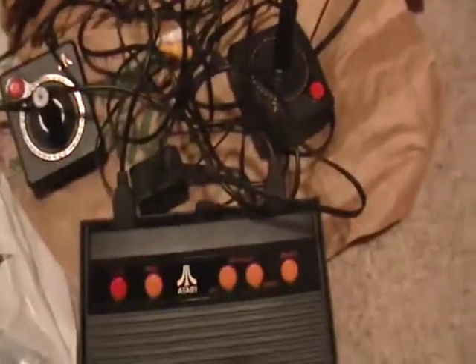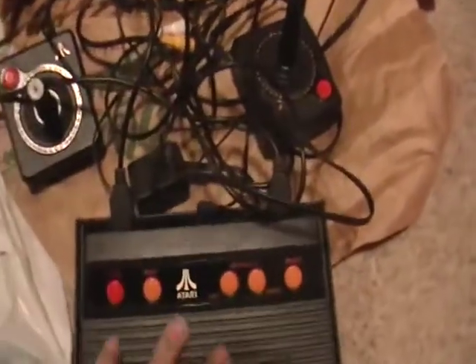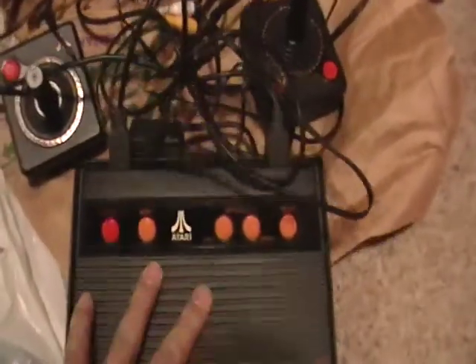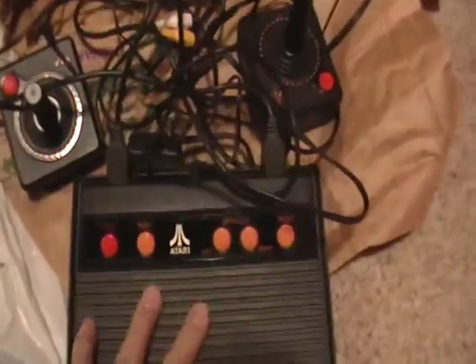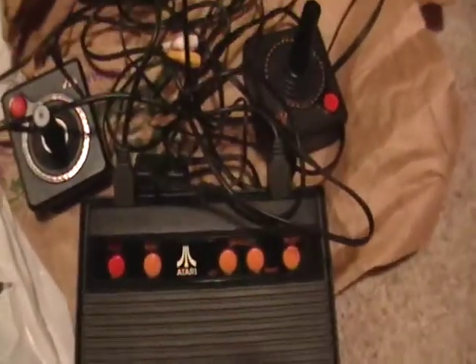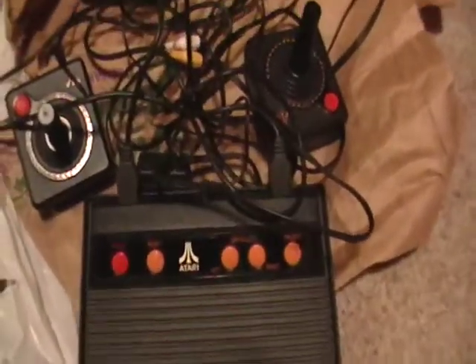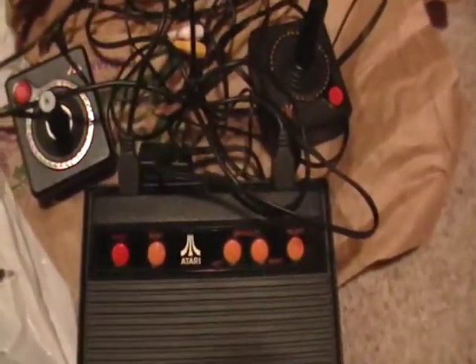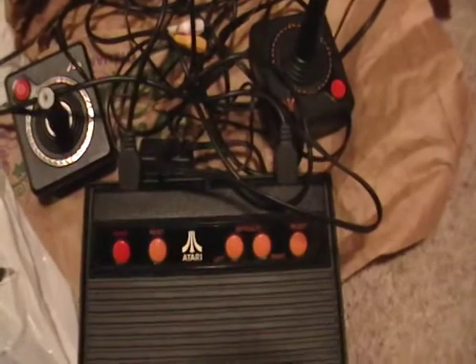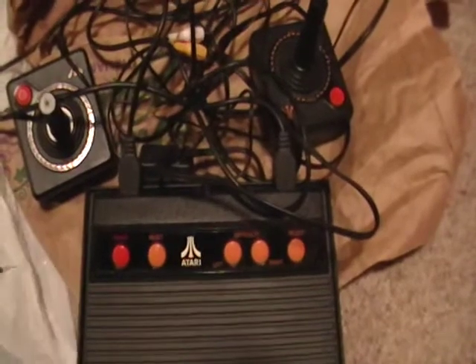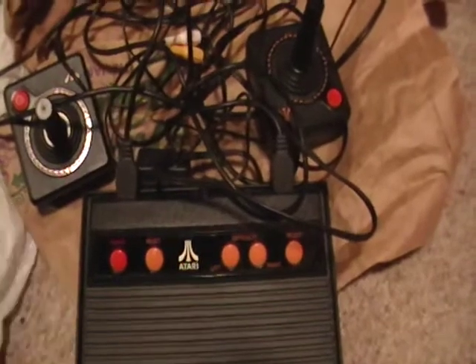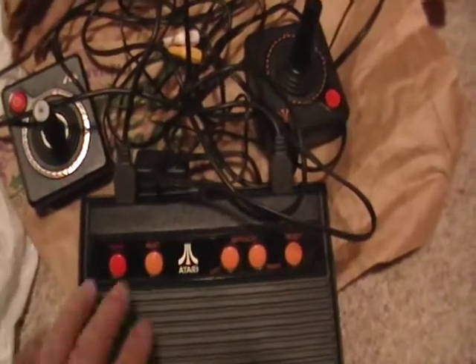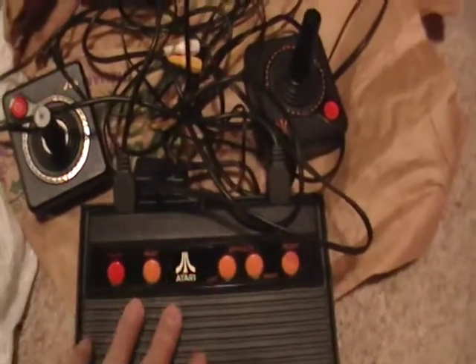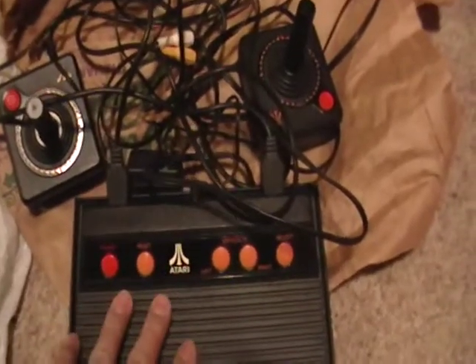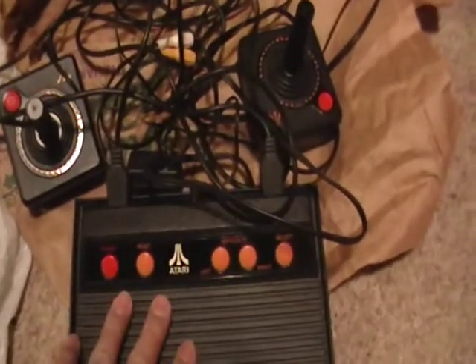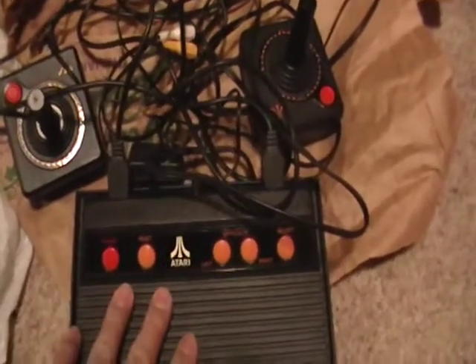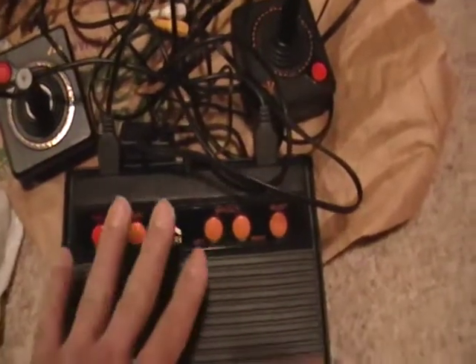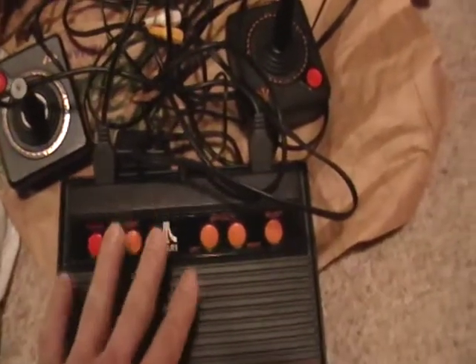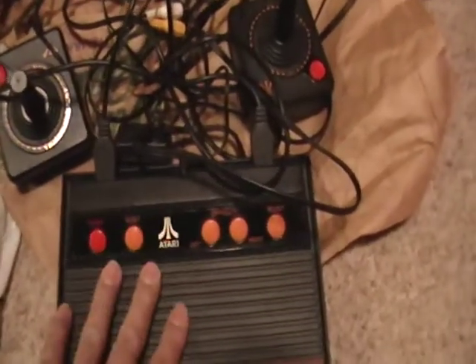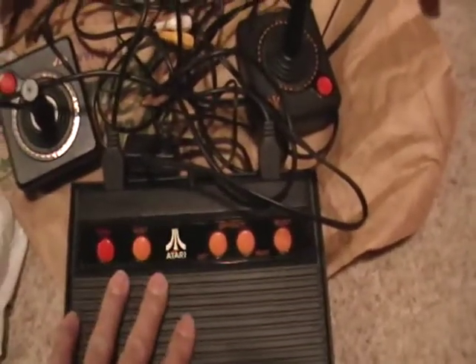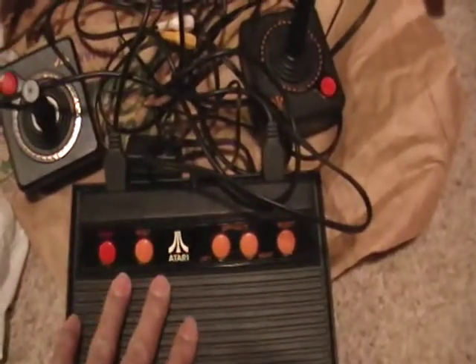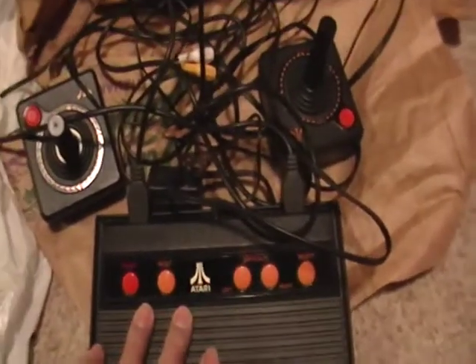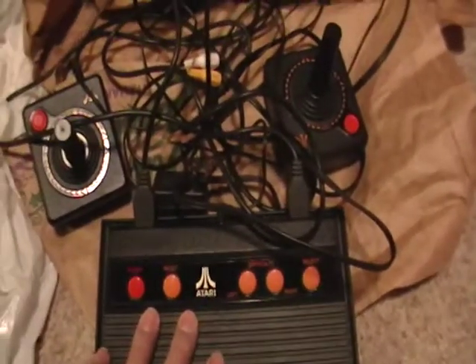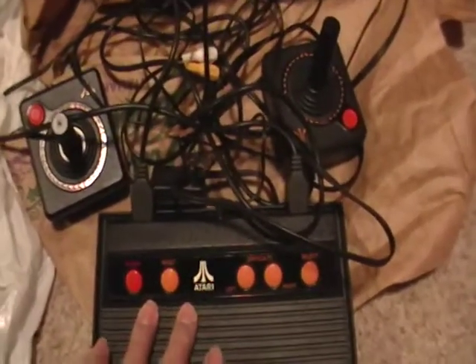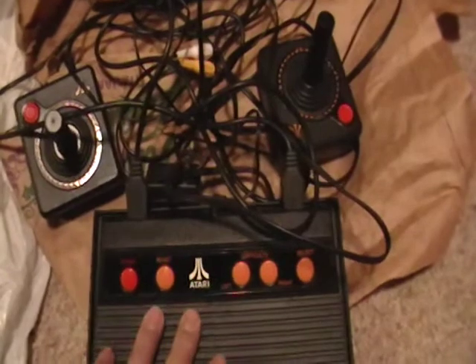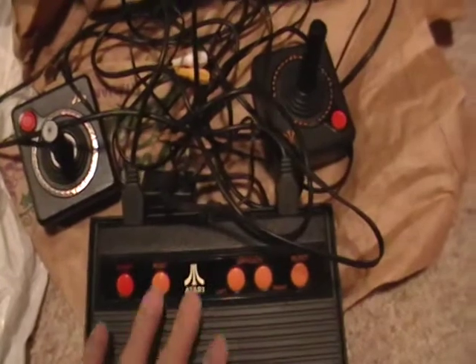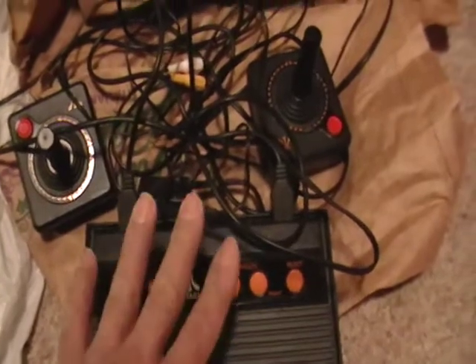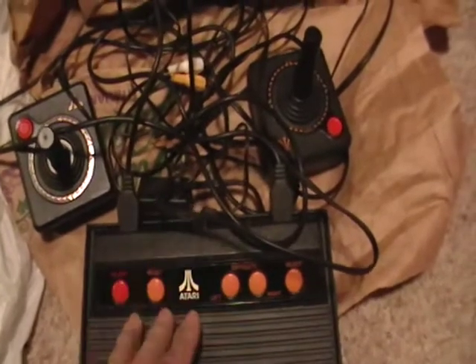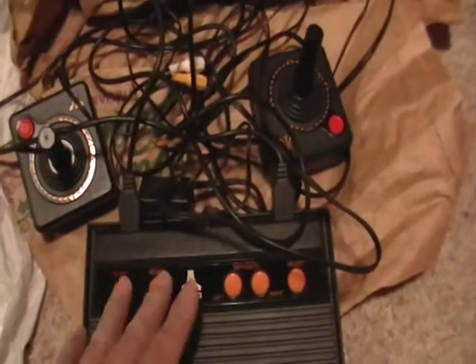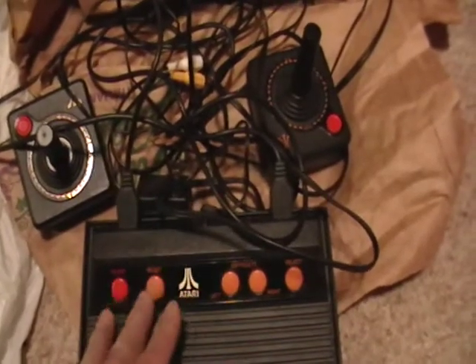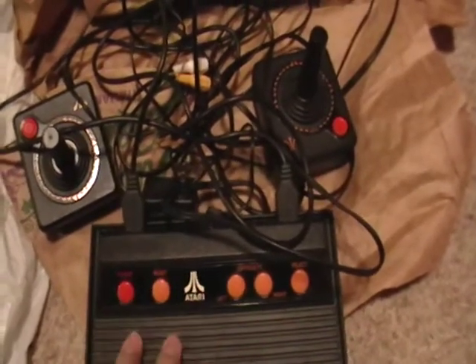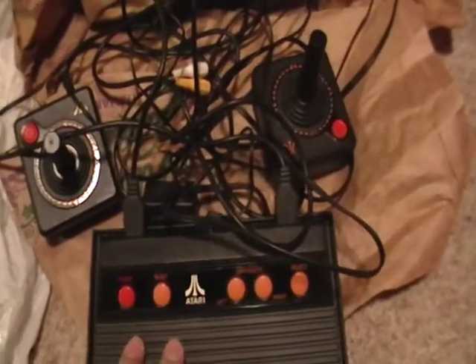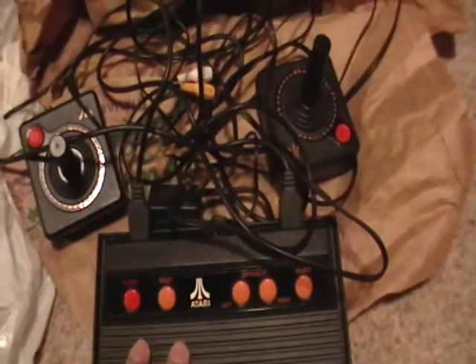This is not like today's games. So if you guys are younger scrappers that have never seen one of these before, this is really cool. This is the first video game system I think that ever came out — Atari.